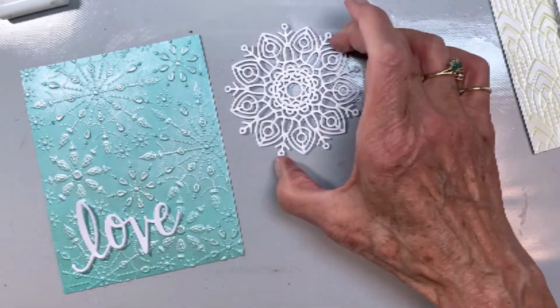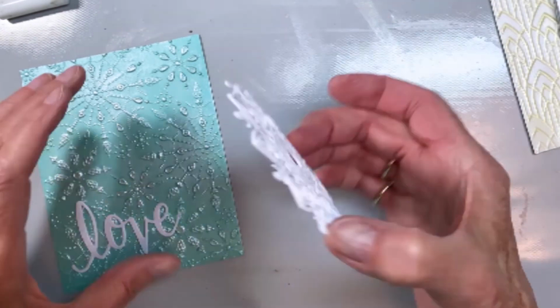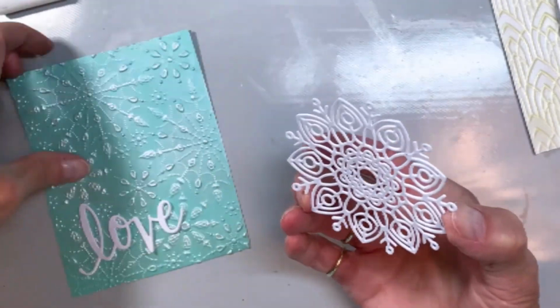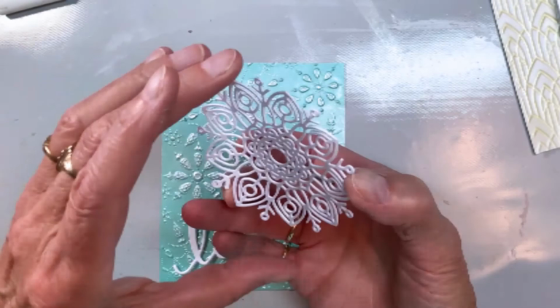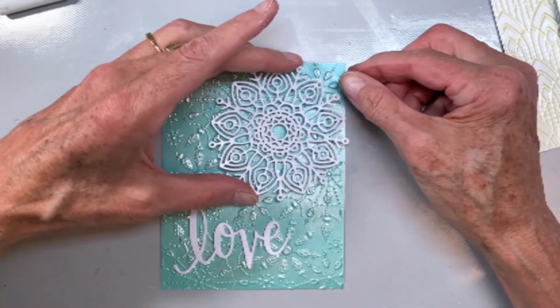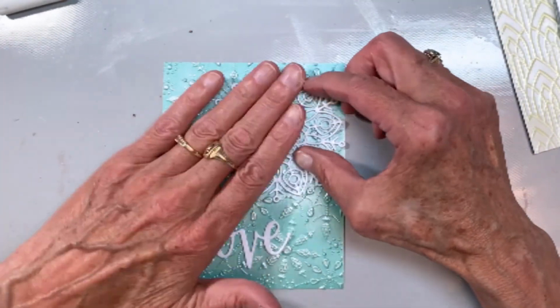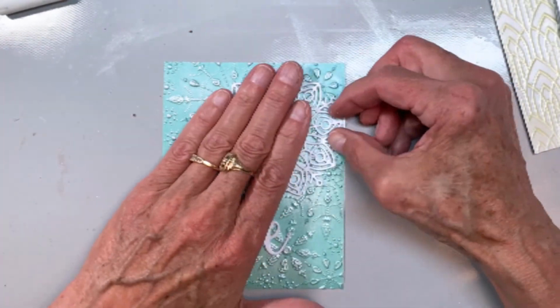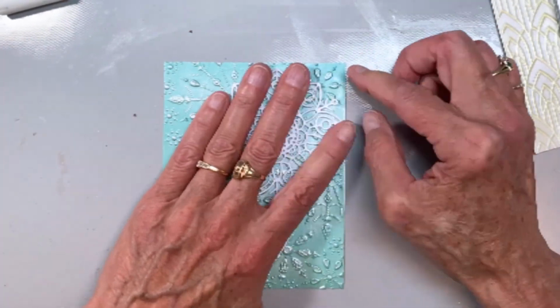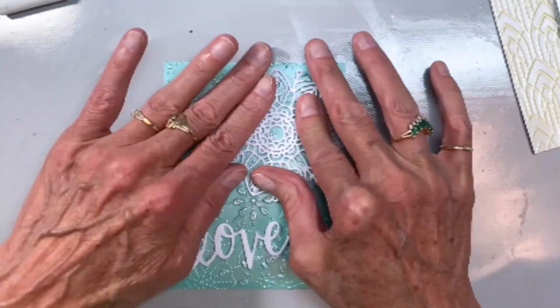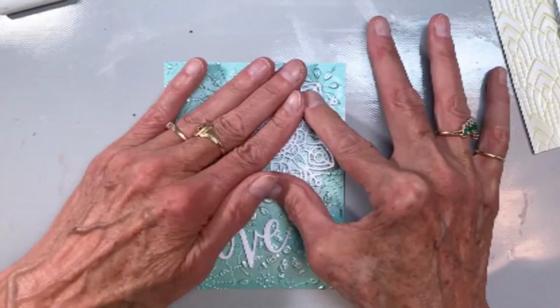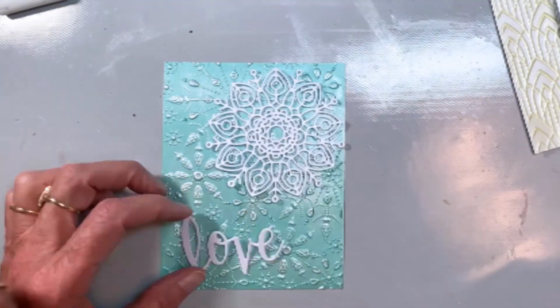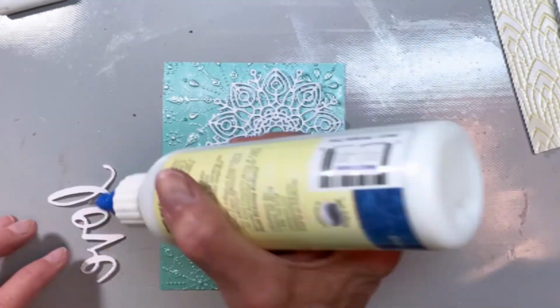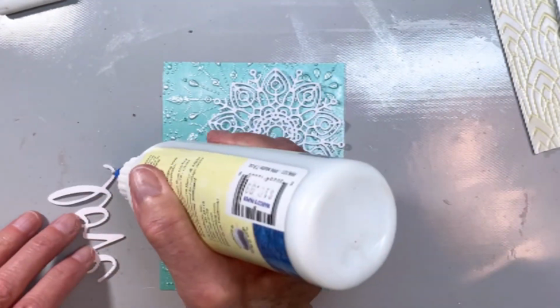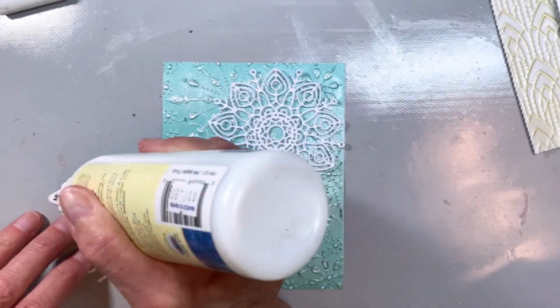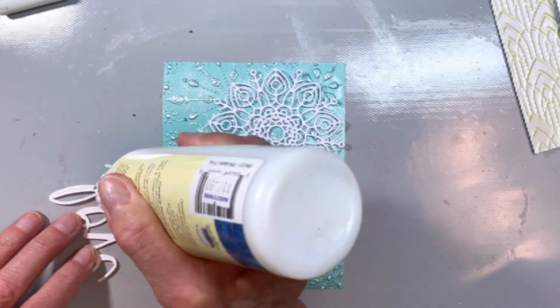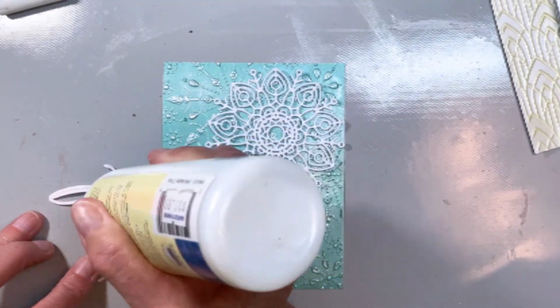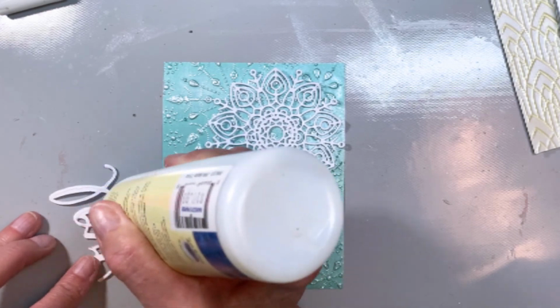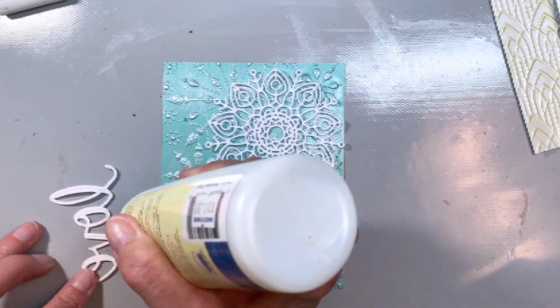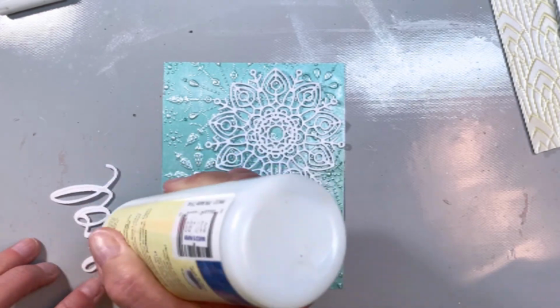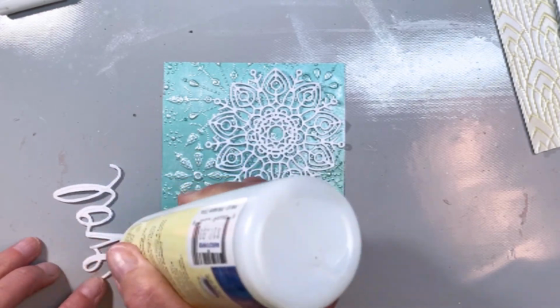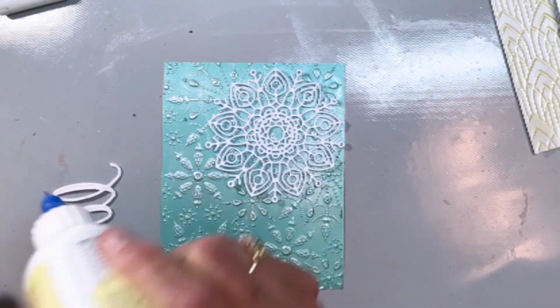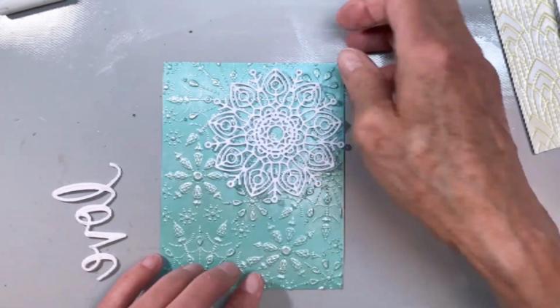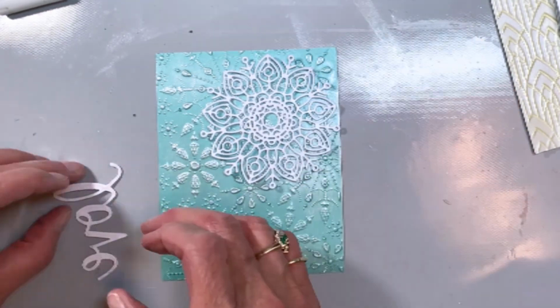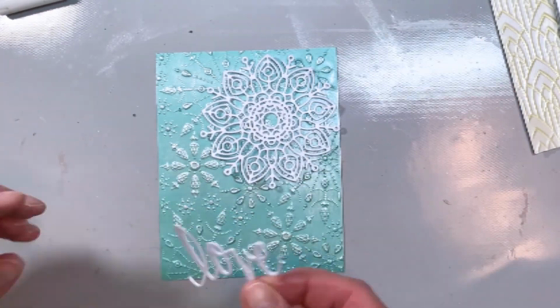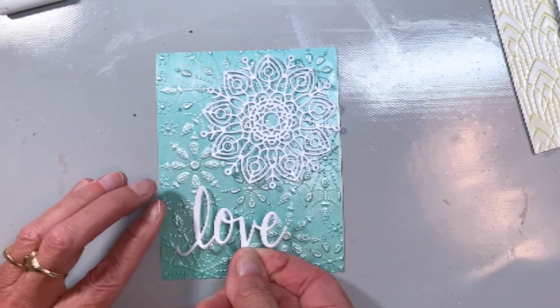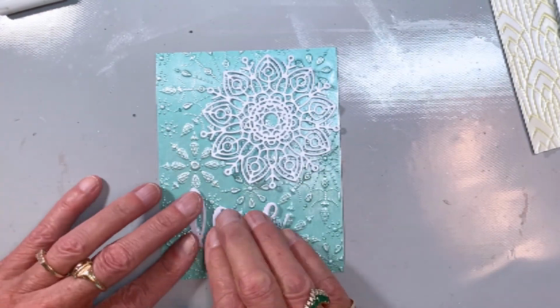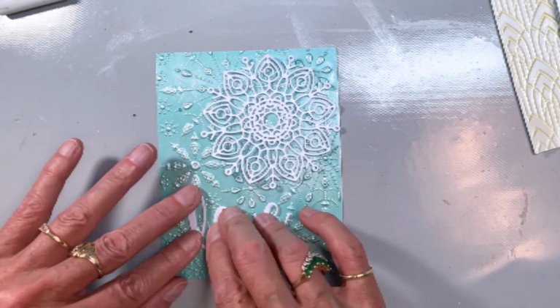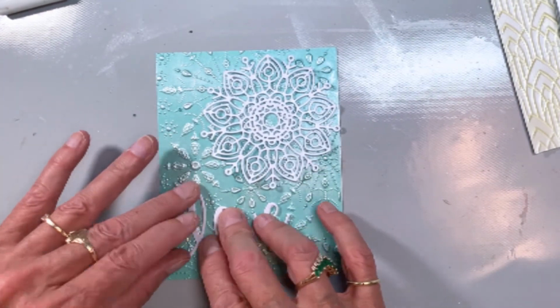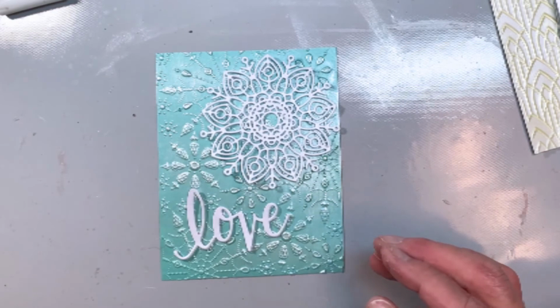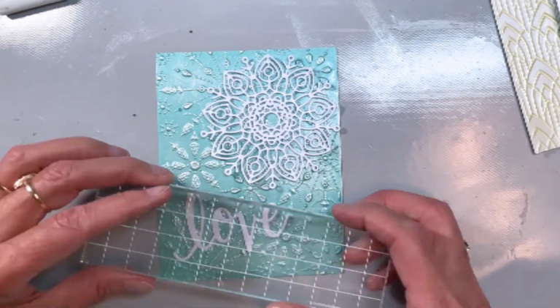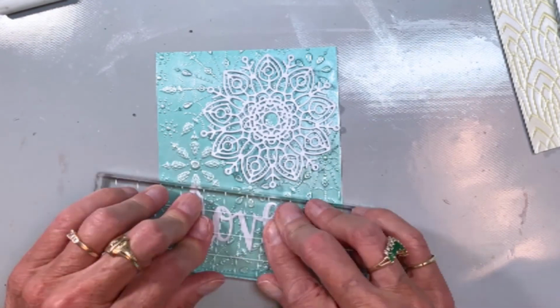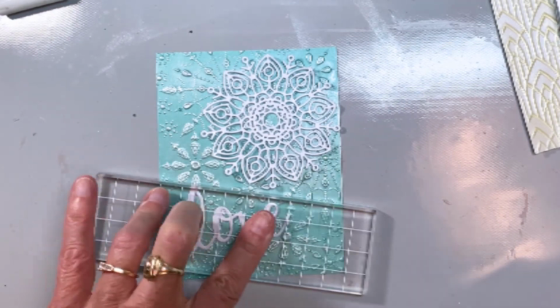The love die is a Hero Arts die and it's also cut out of the Crystal cardstock. We'll just glue both of those on there — look at how quick and easy that was to do a great winter wedding card.